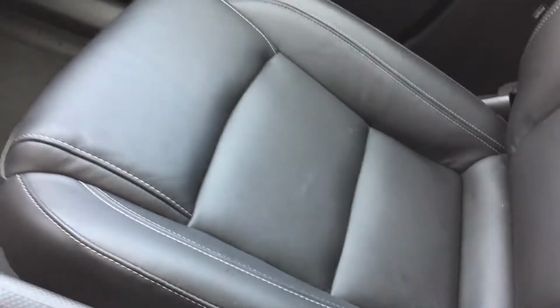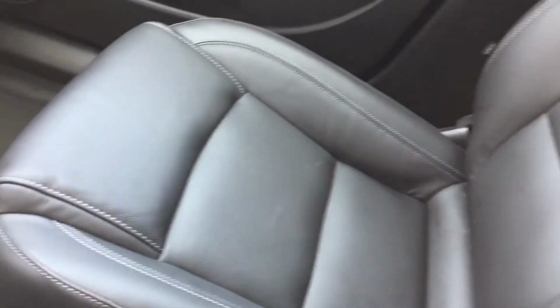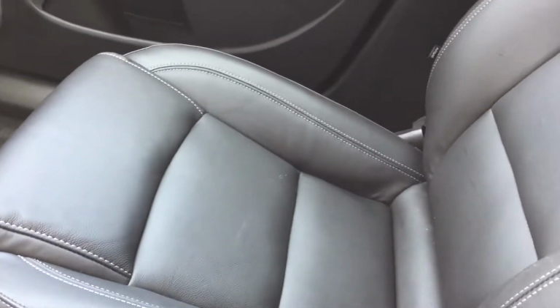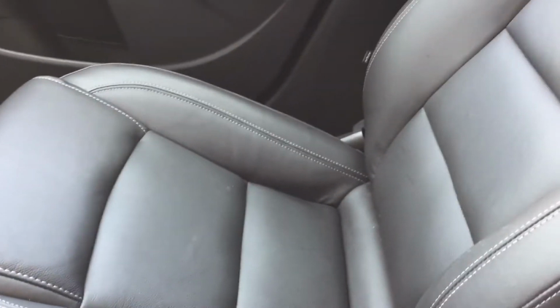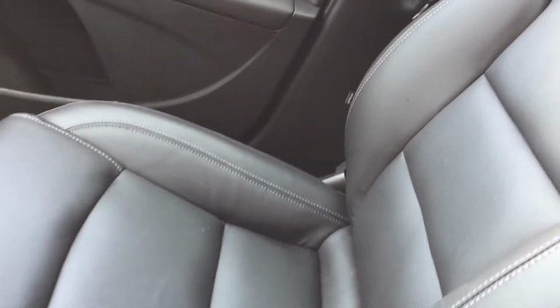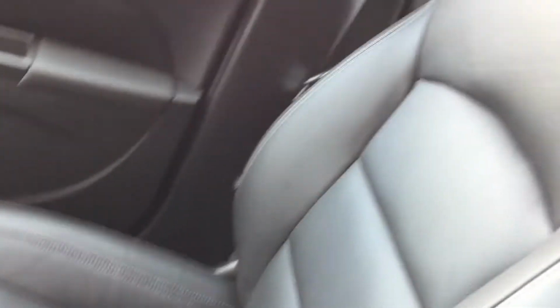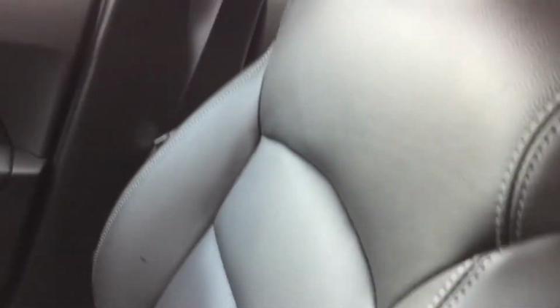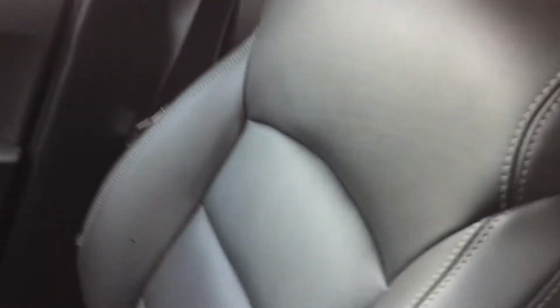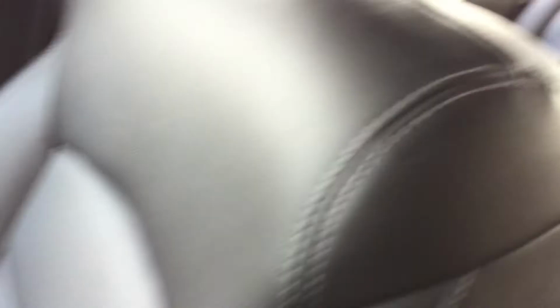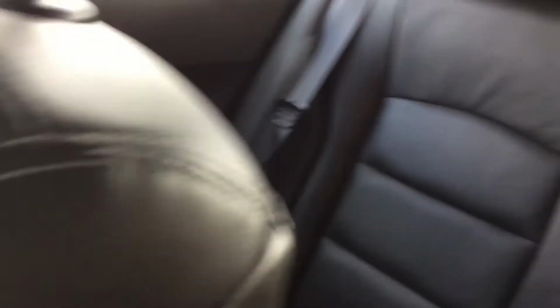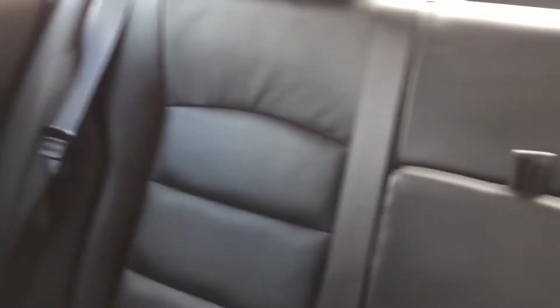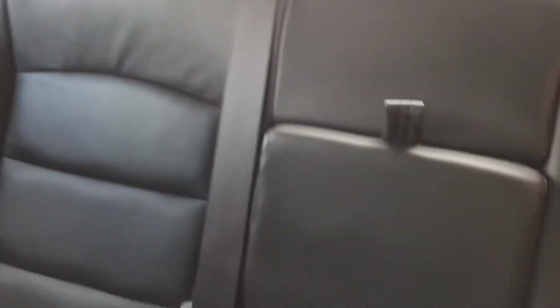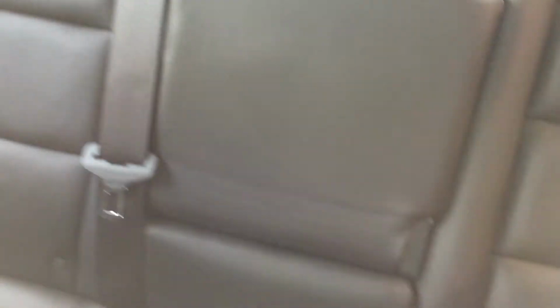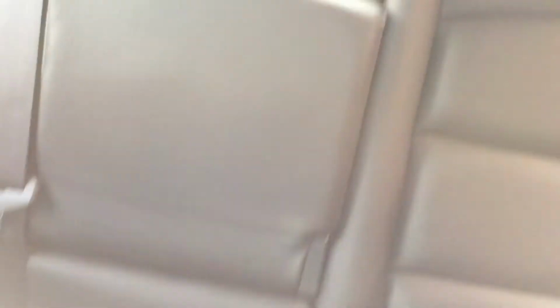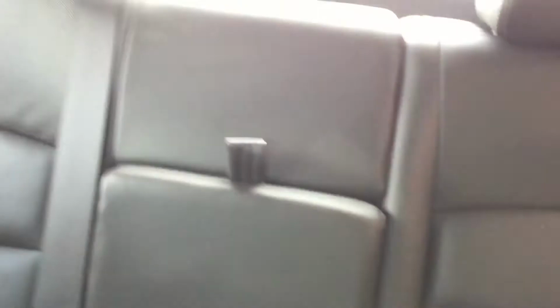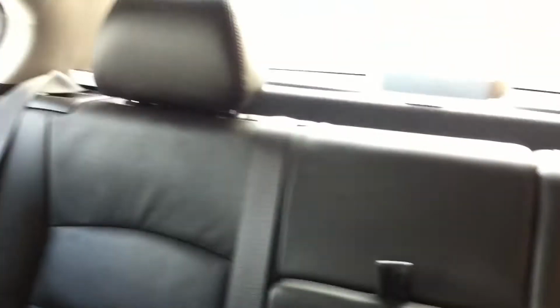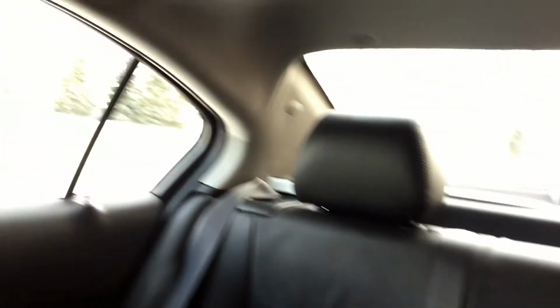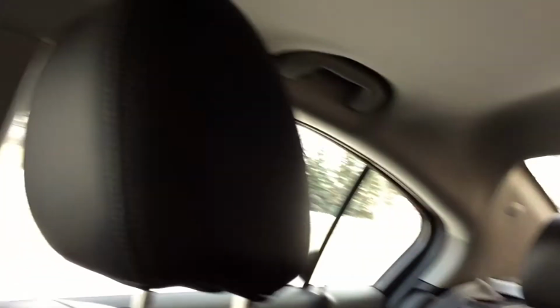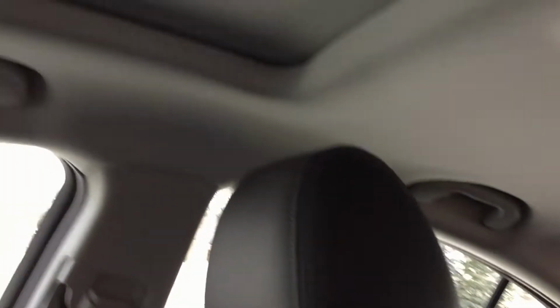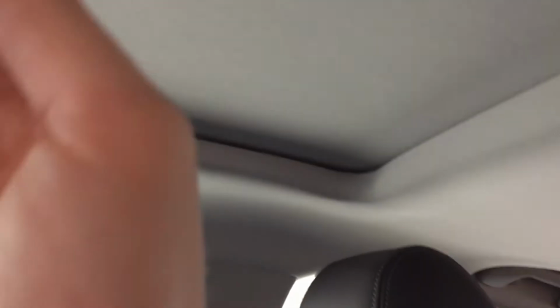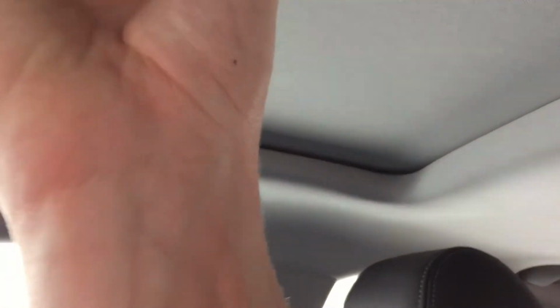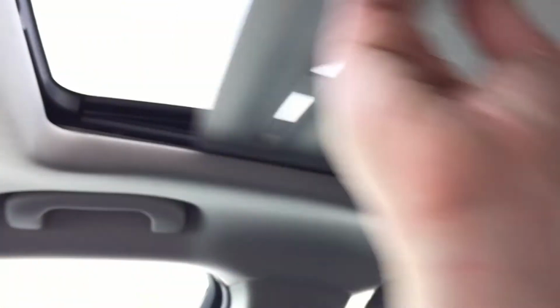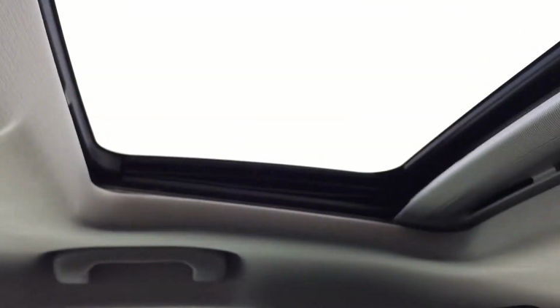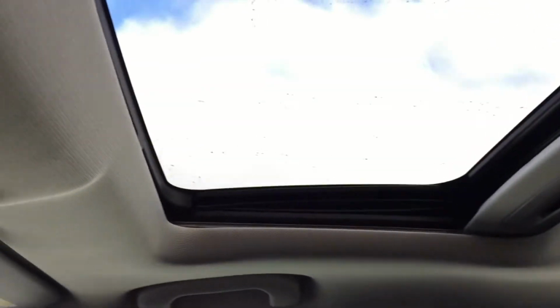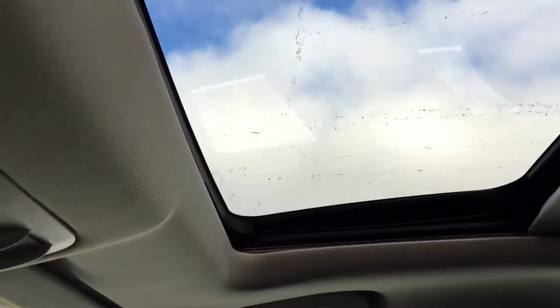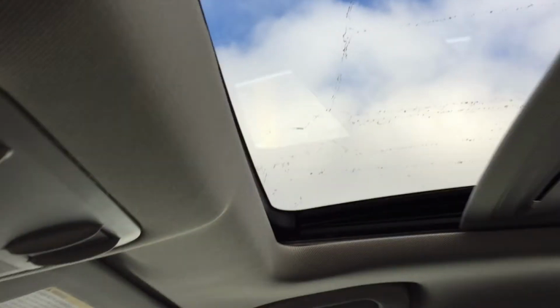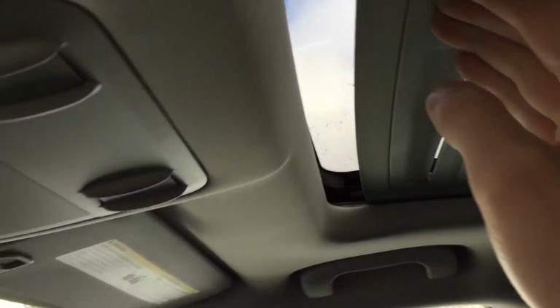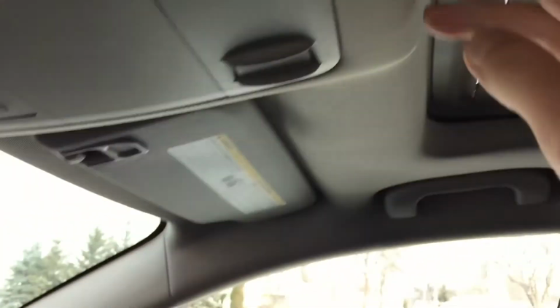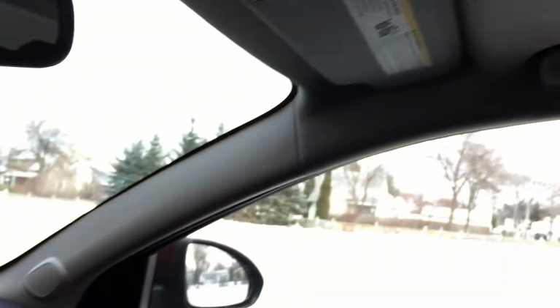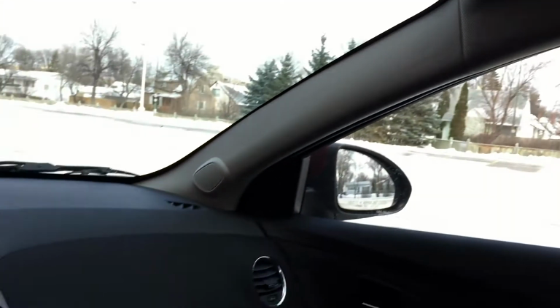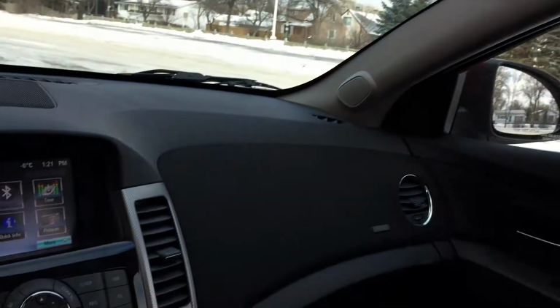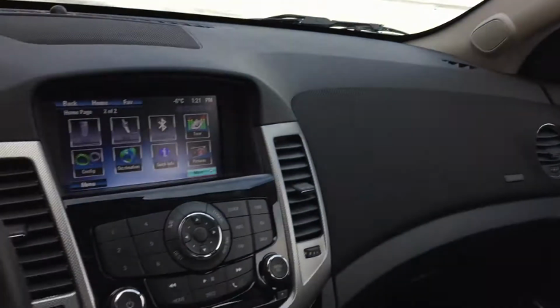Leather seats are throughout — lots of room for your passengers. Beautiful seats and what a wonderful looking interior. Climate controls and heated seats for both the driver and the passenger are right in there. And we got the sunroof right here. Alright, so that is it for in here.